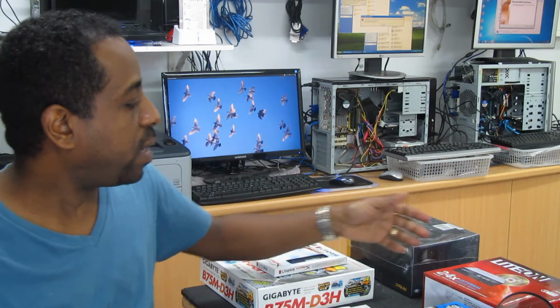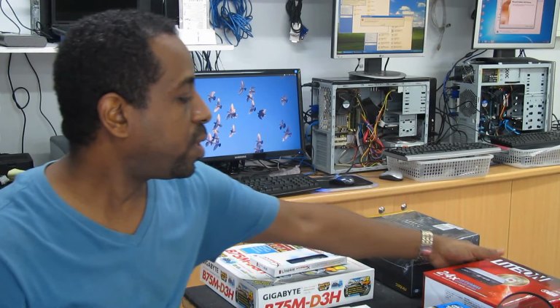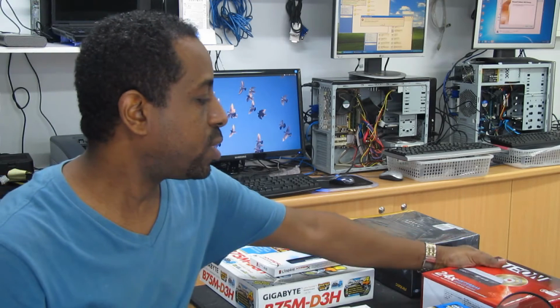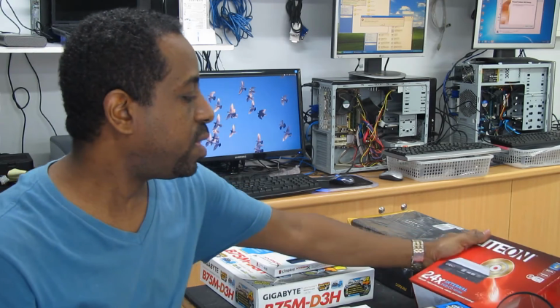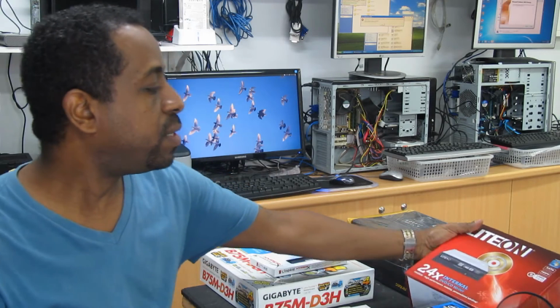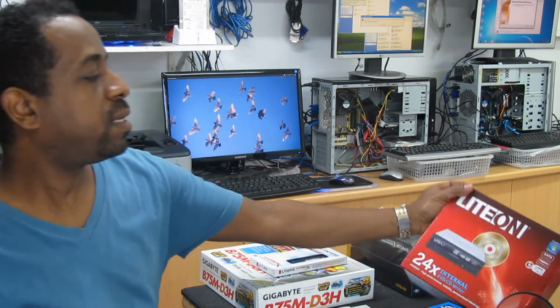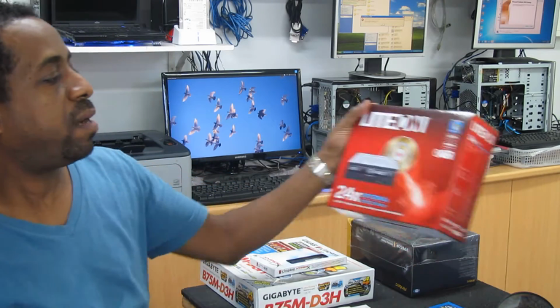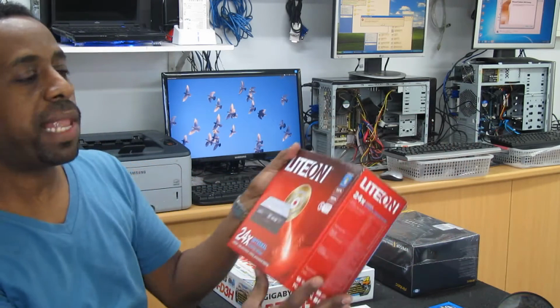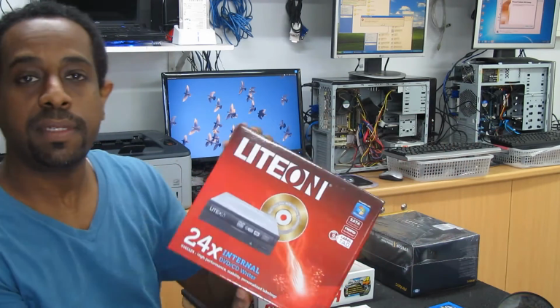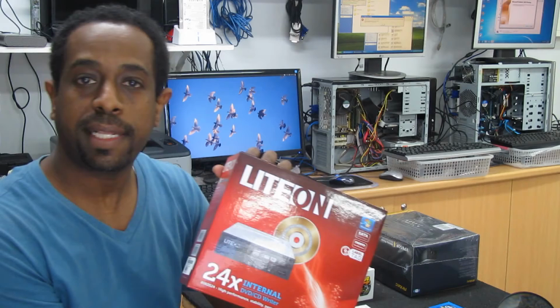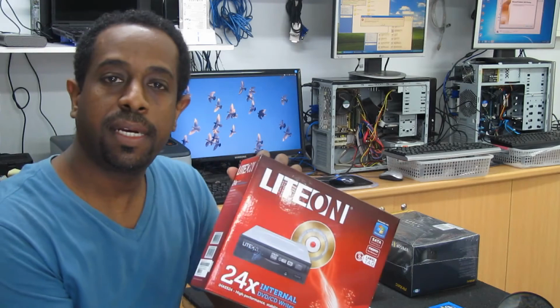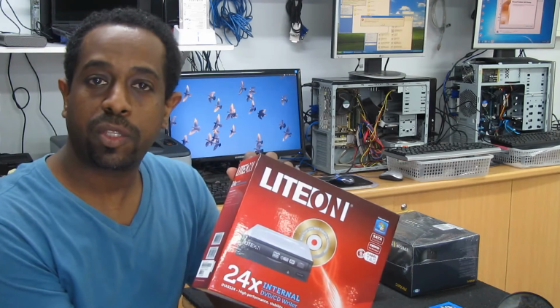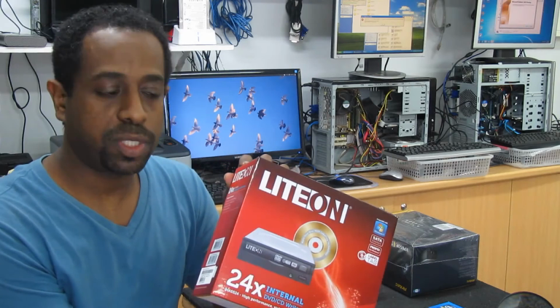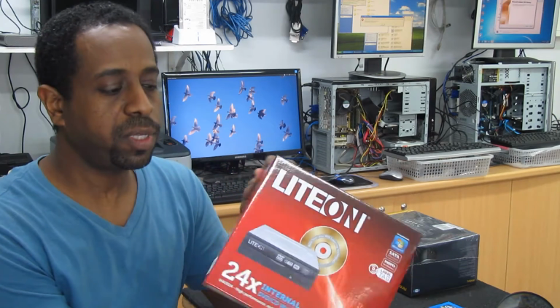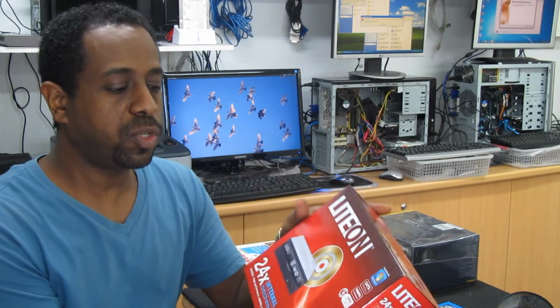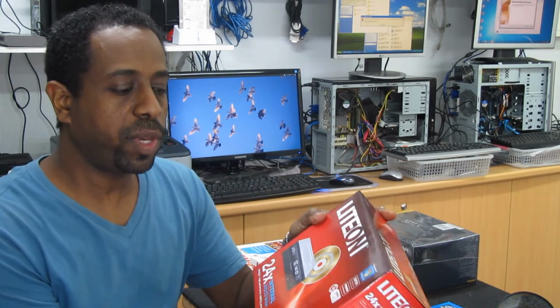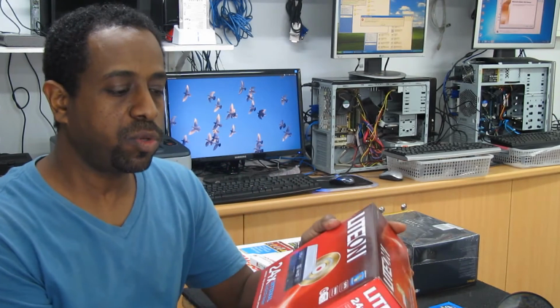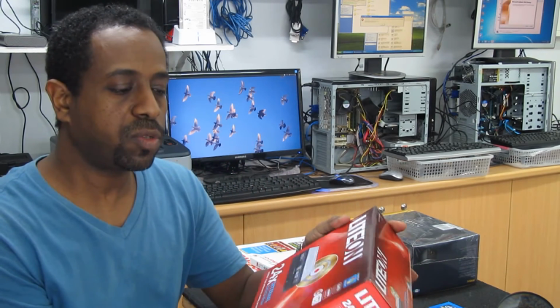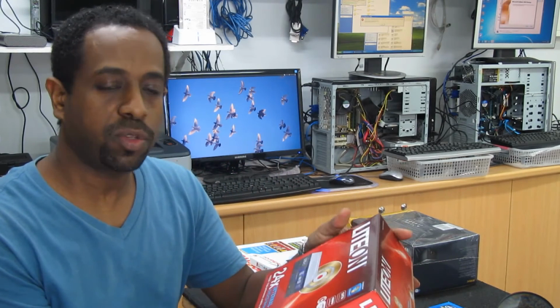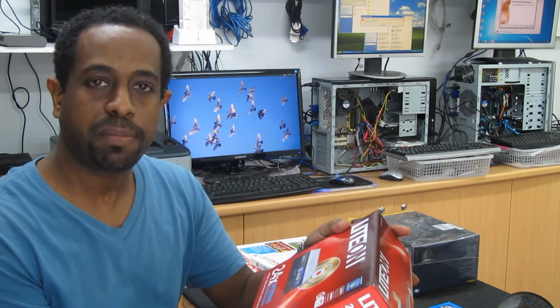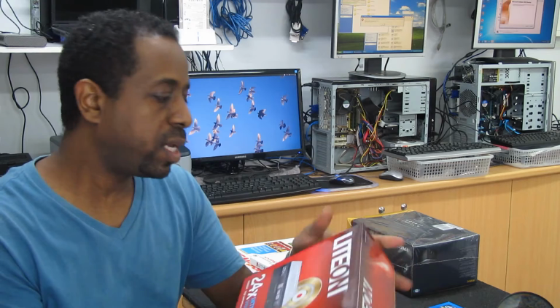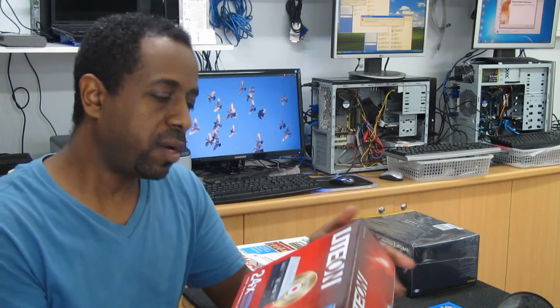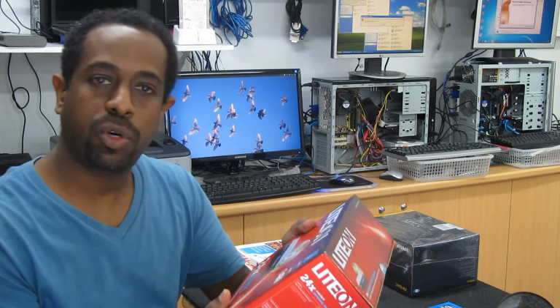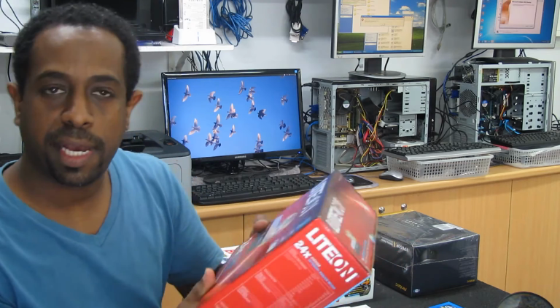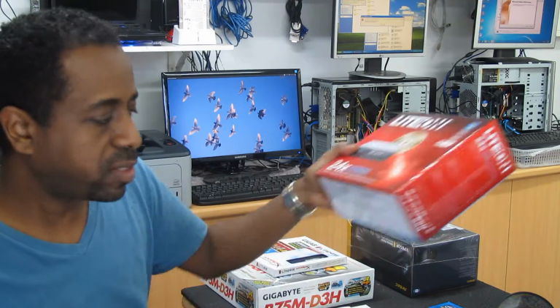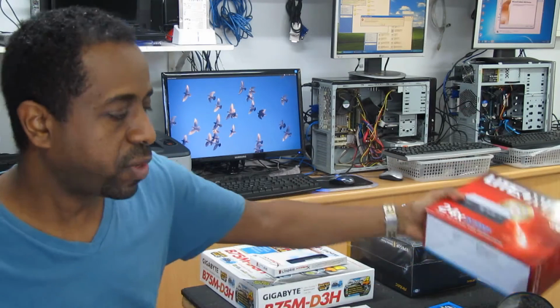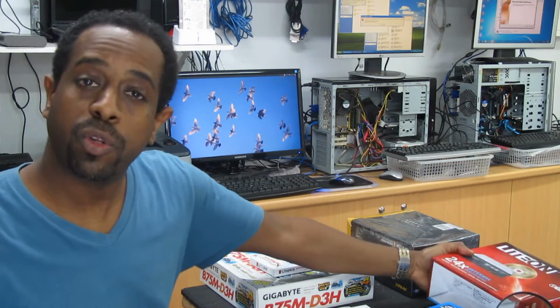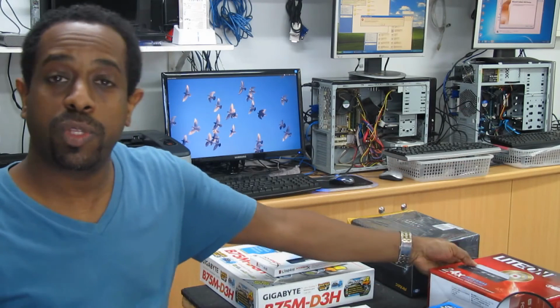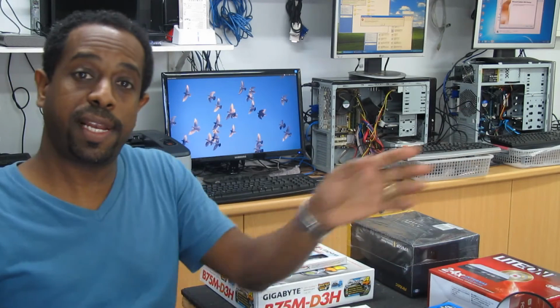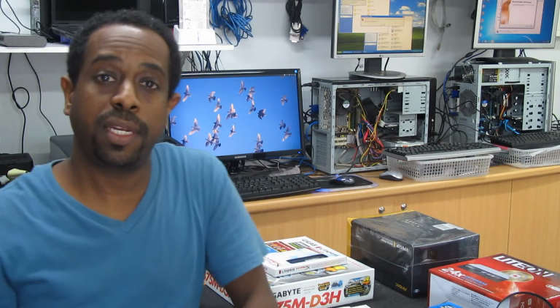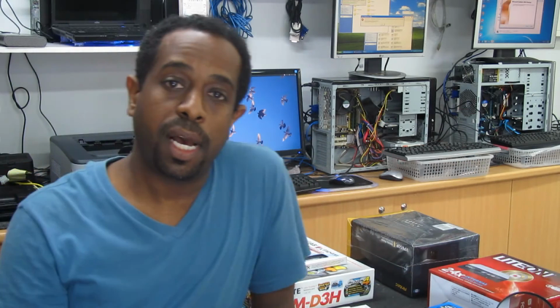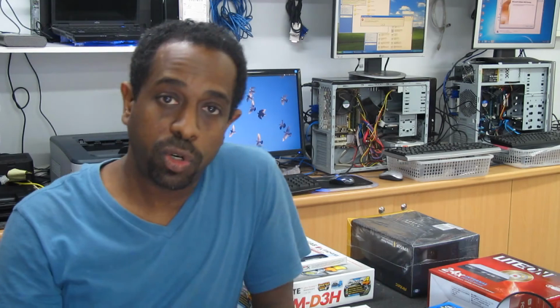We're going to use a DVD burner from LightOn, SATA, to support connectivity to the motherboard and the hard drive. I'm going to go through the installation shortly.